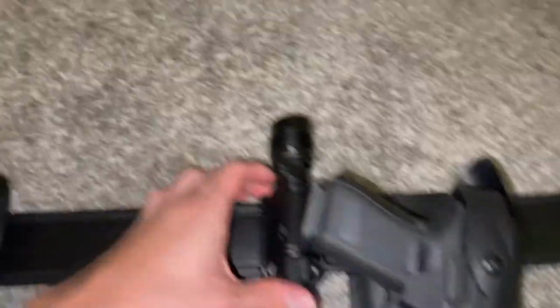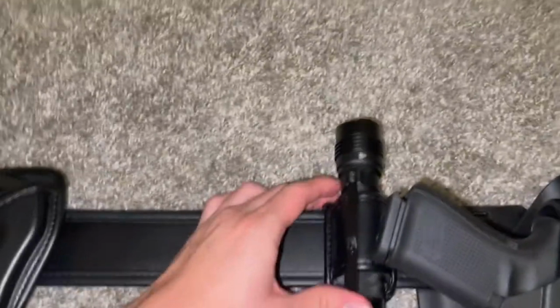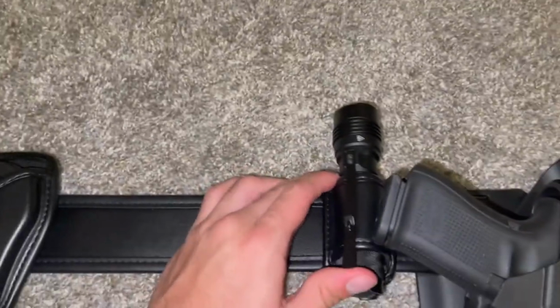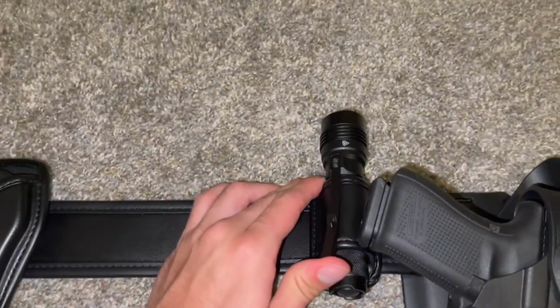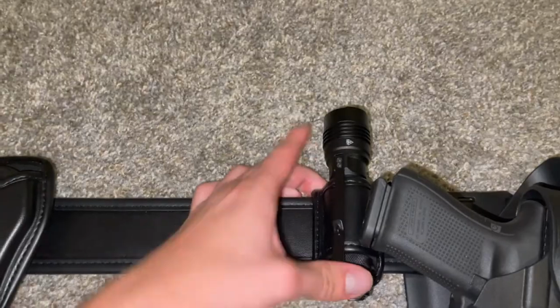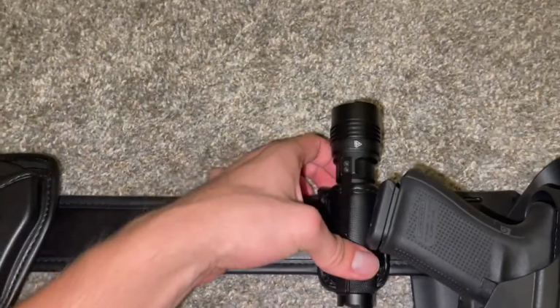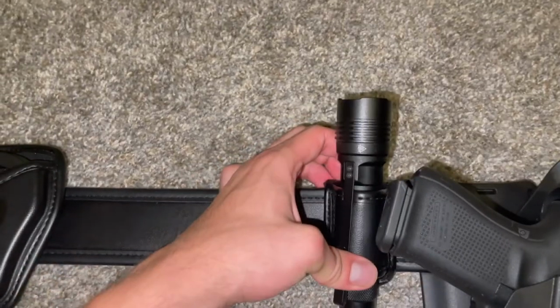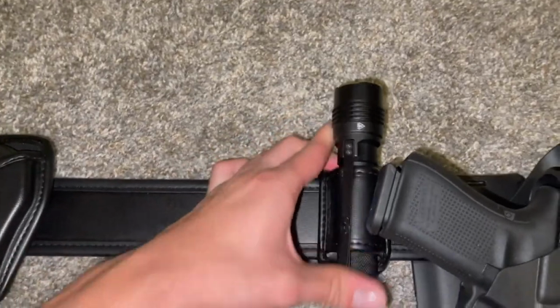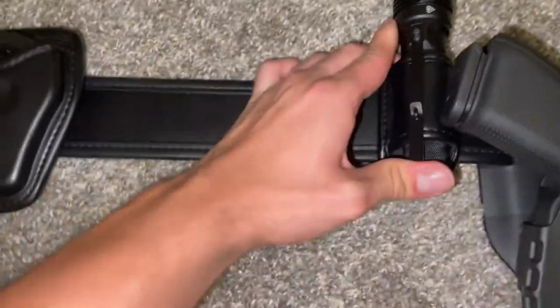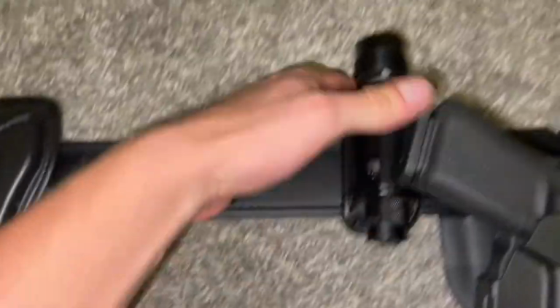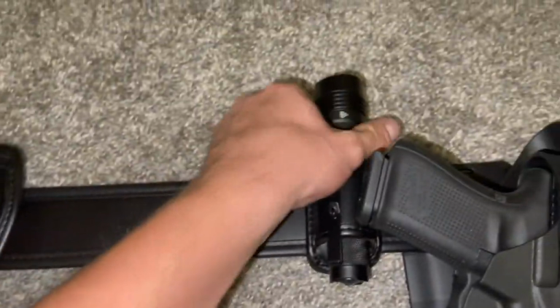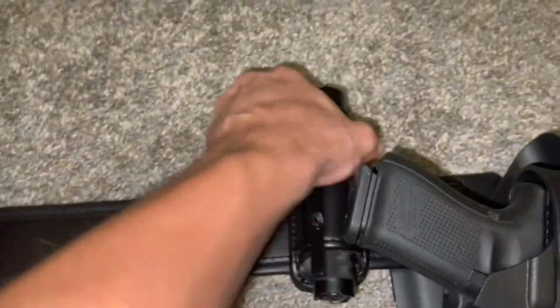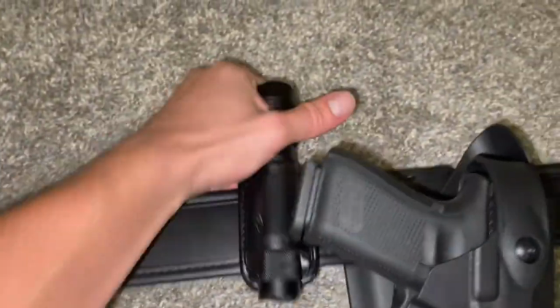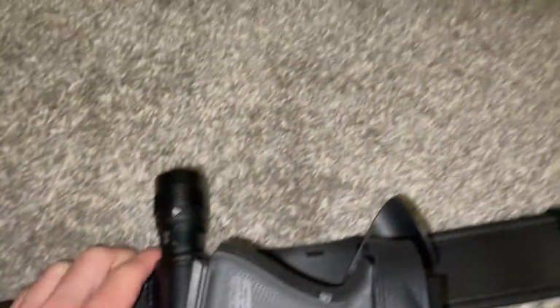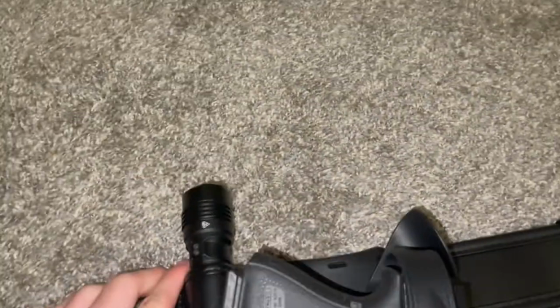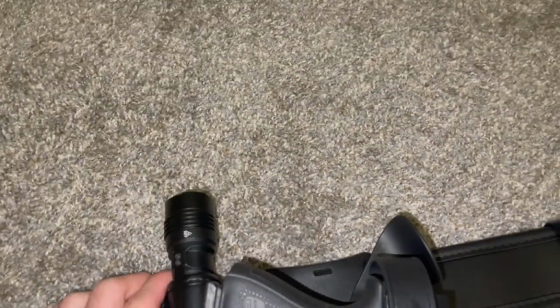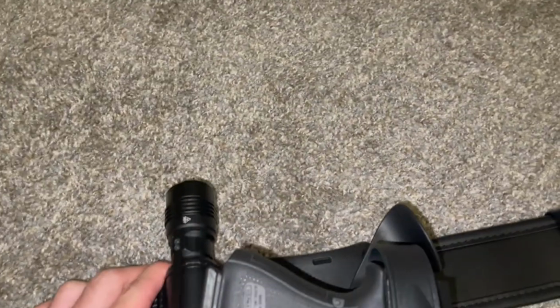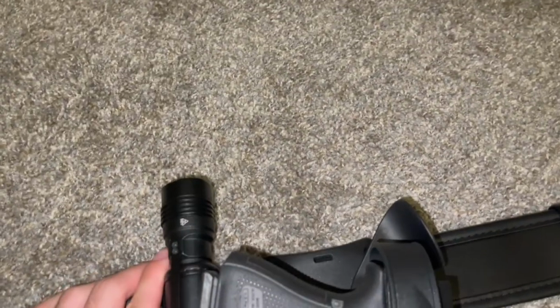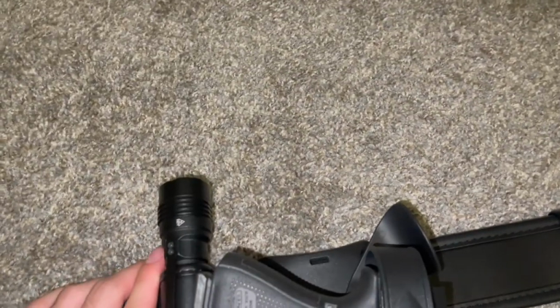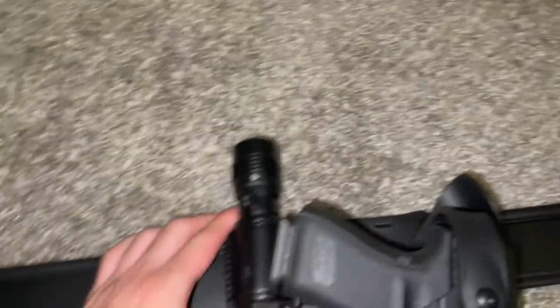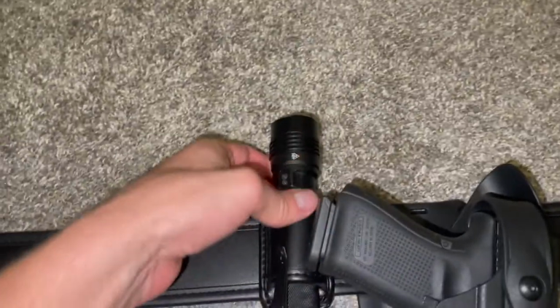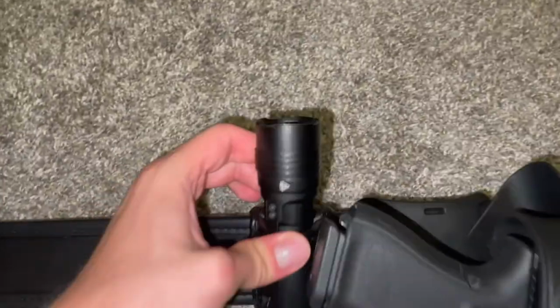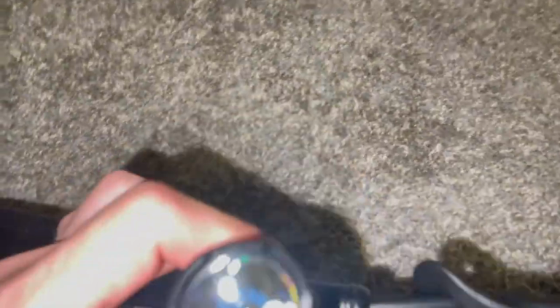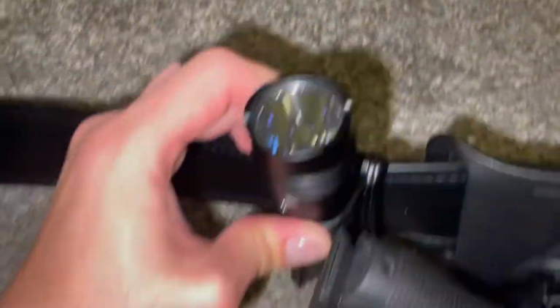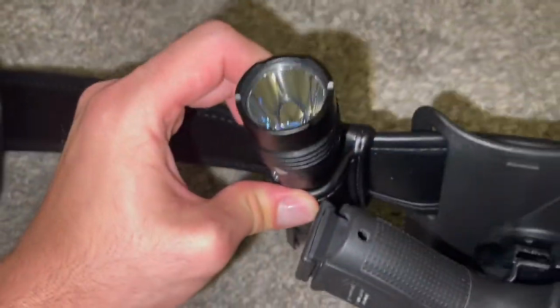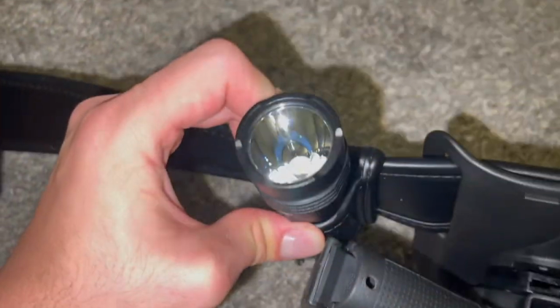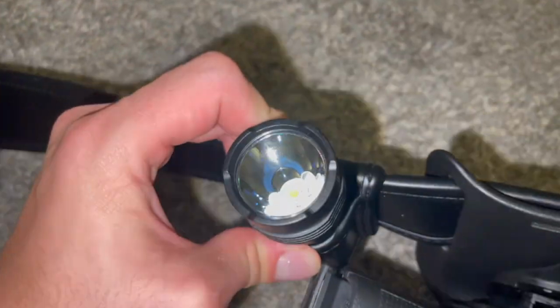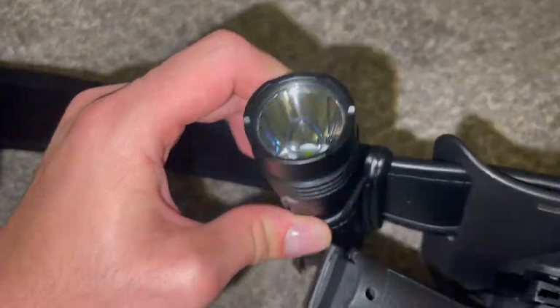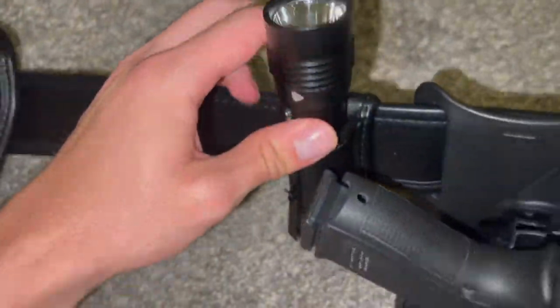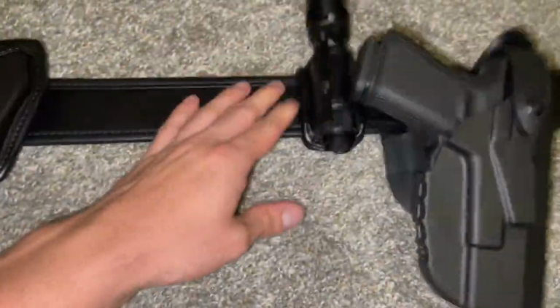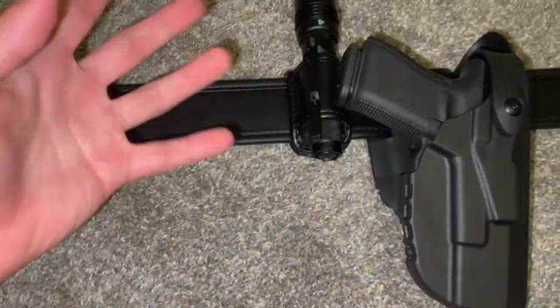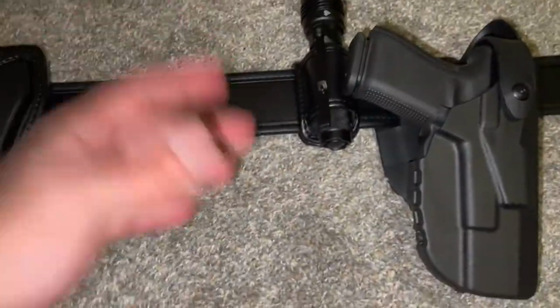This here is the Surefire HLX. This is the really tight one that I don't feel like taking out right now, but it's easy to take off when the belt is on.